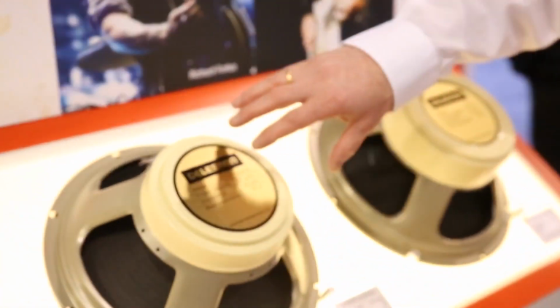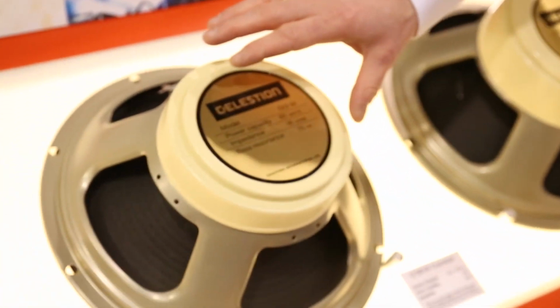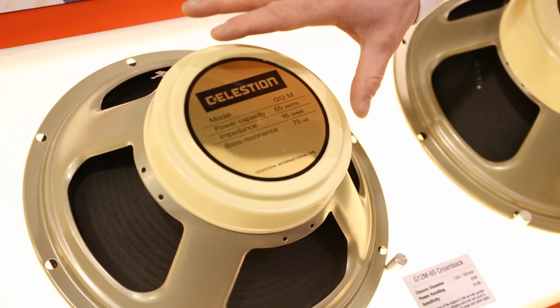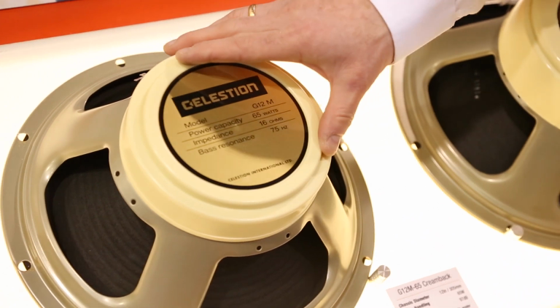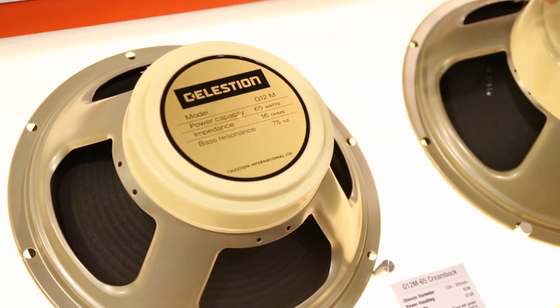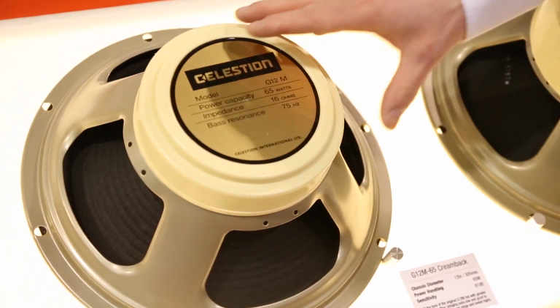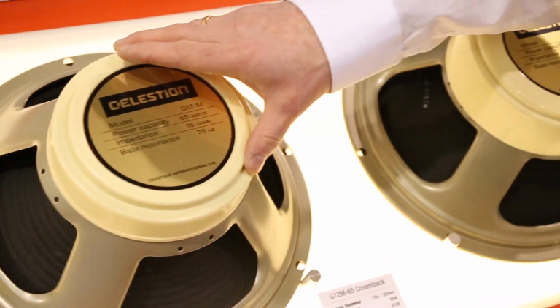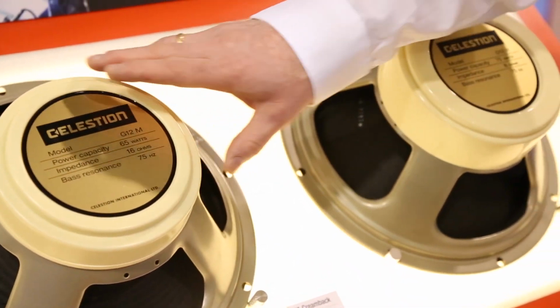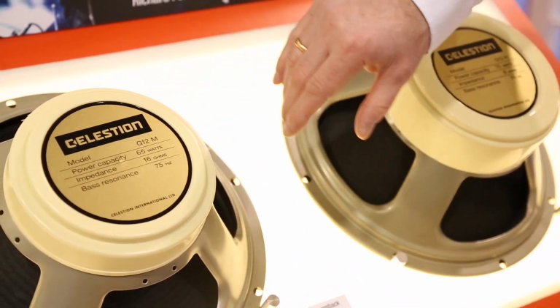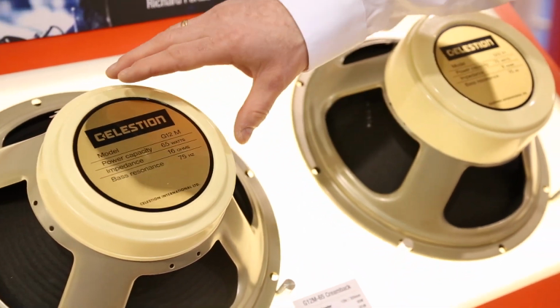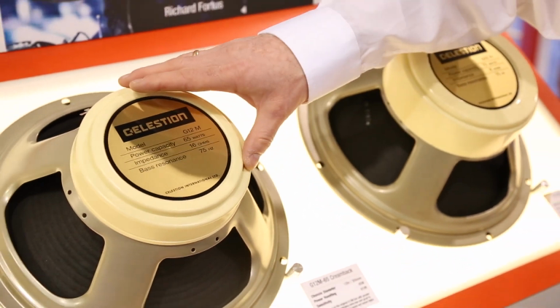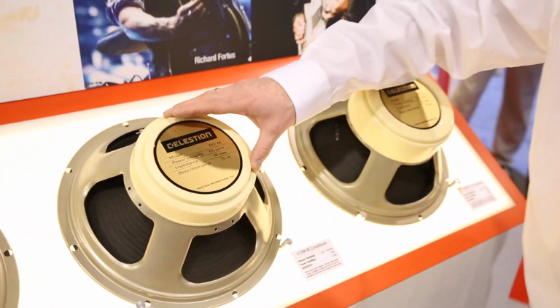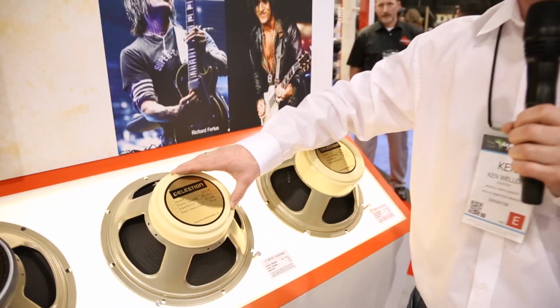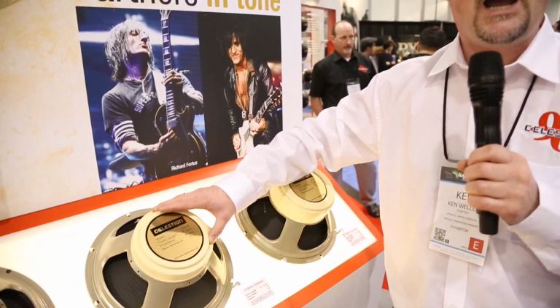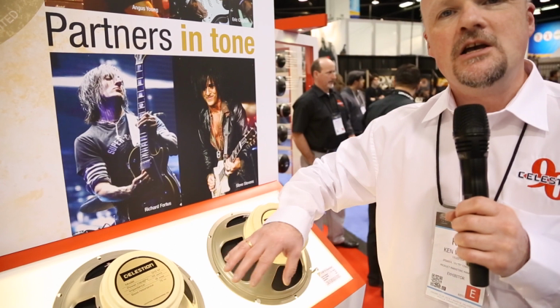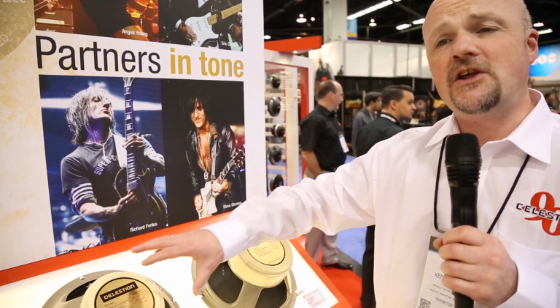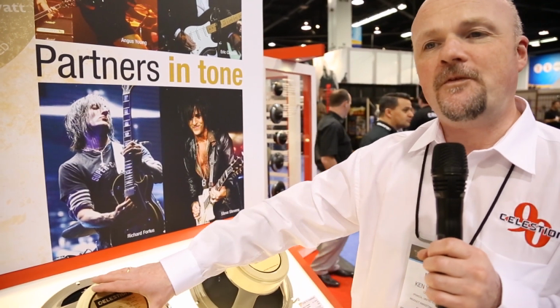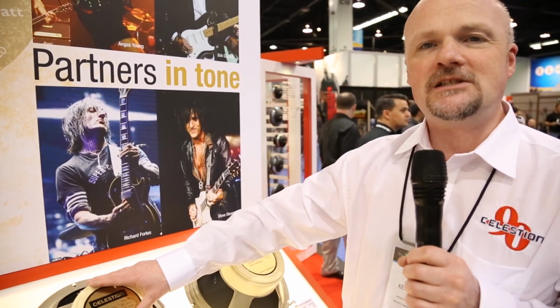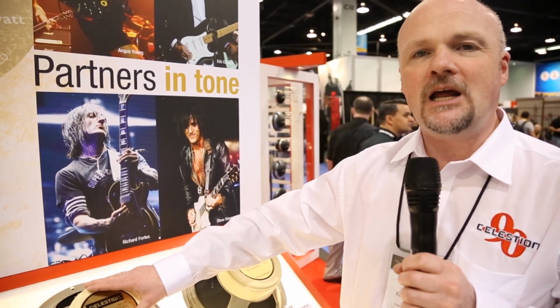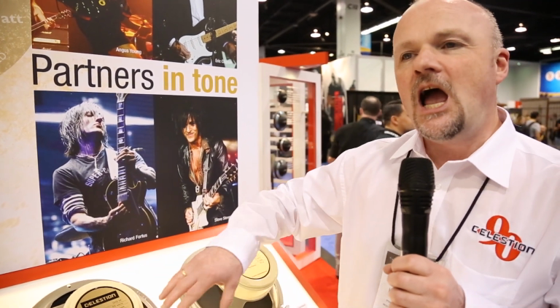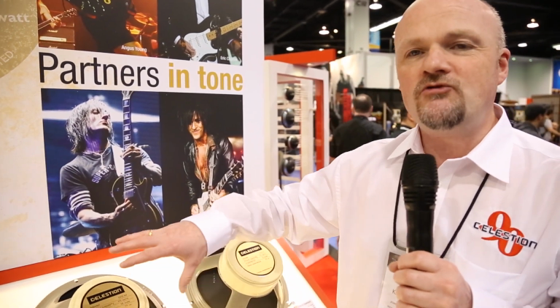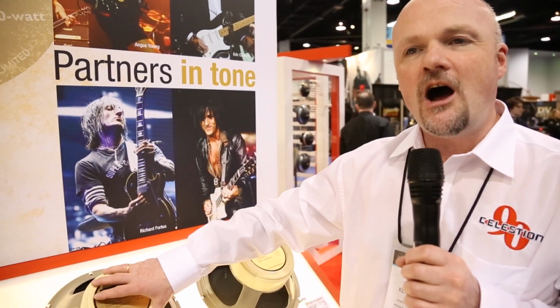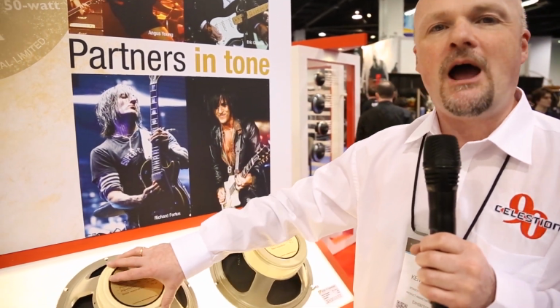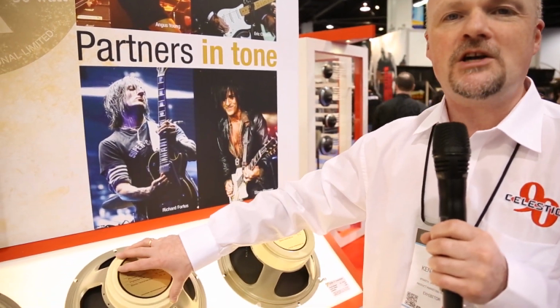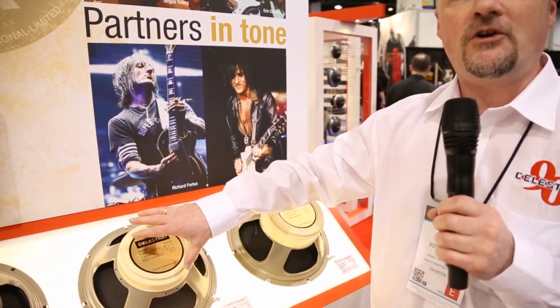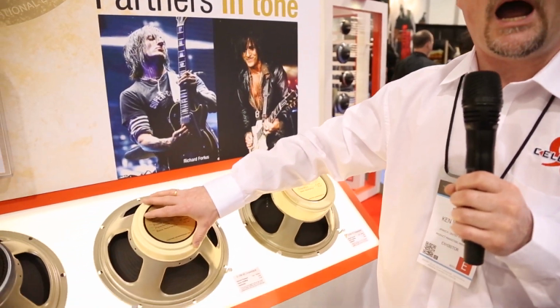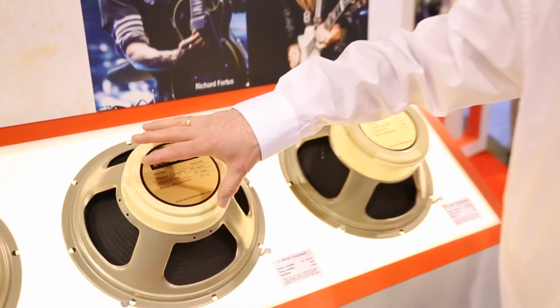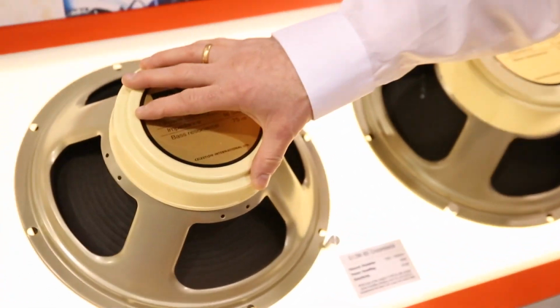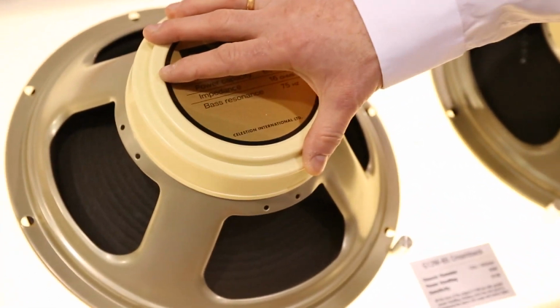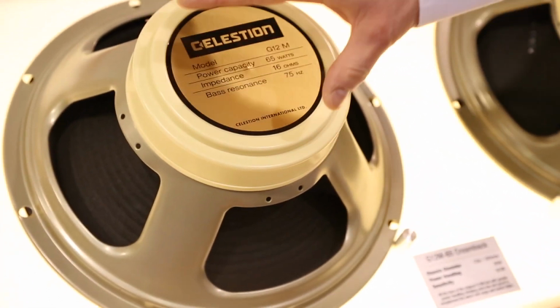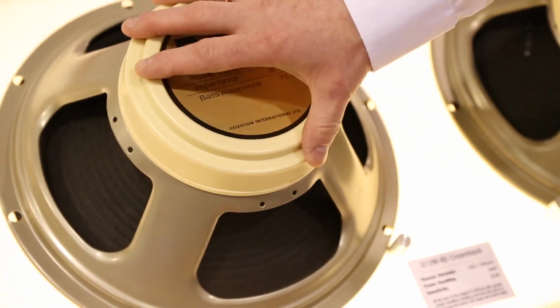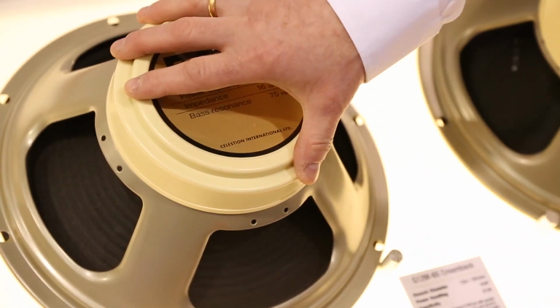Here we have the Creamback — the first of two Creambacks. This is the G12M Creamback. It has a 35 ounce magnet and is really a high-powered version of the Greenback, something we've been asked for for some time.